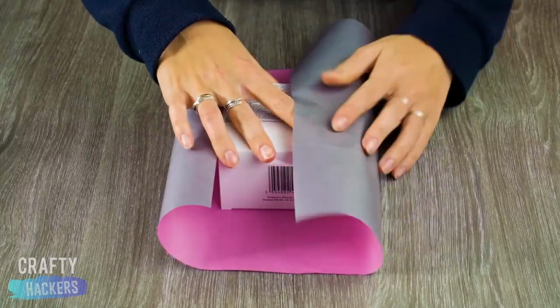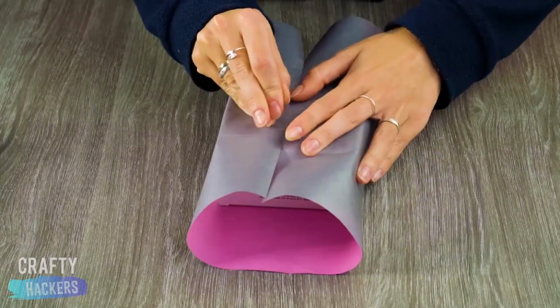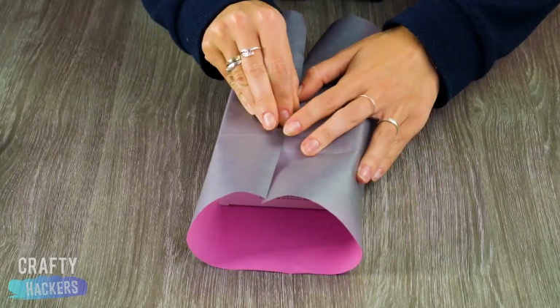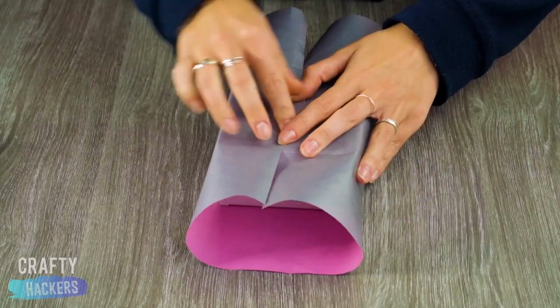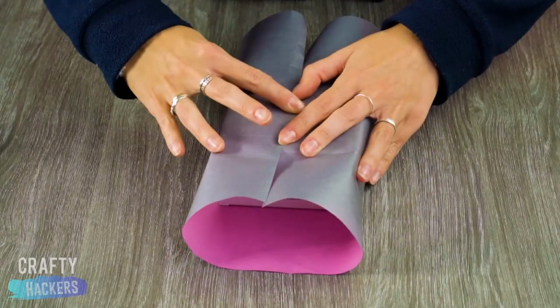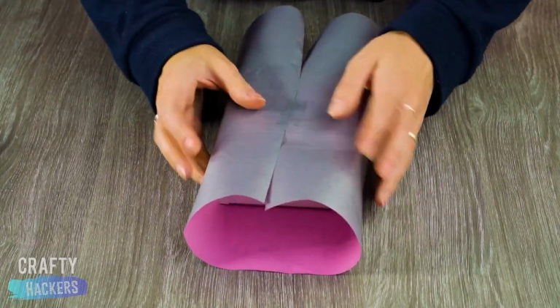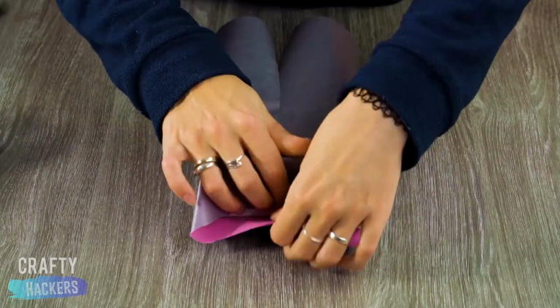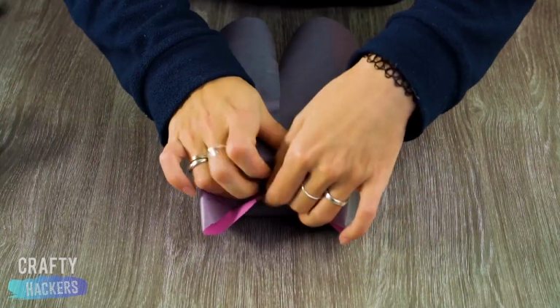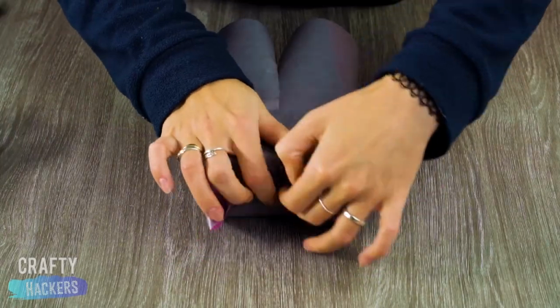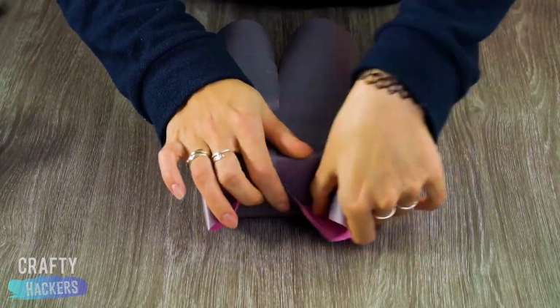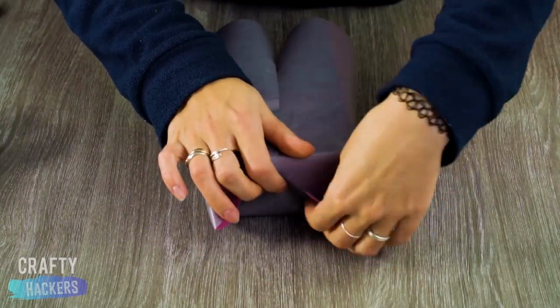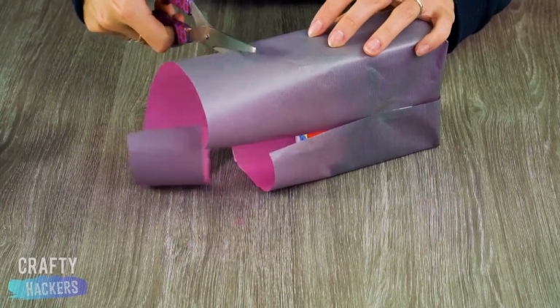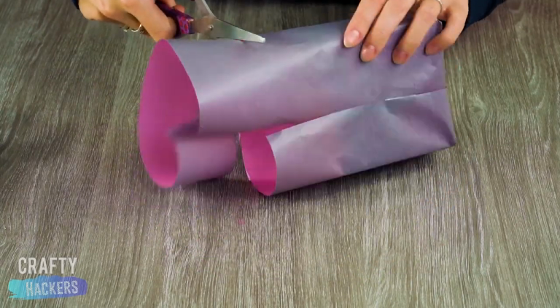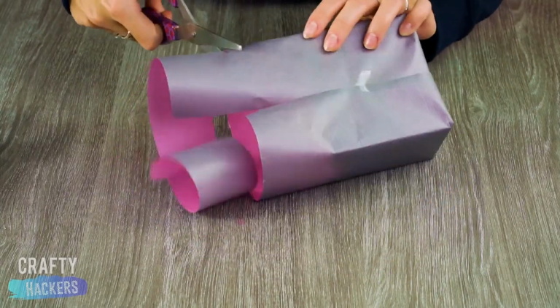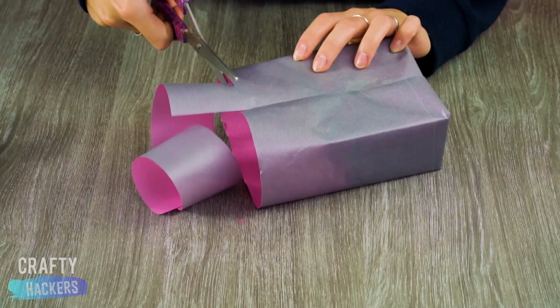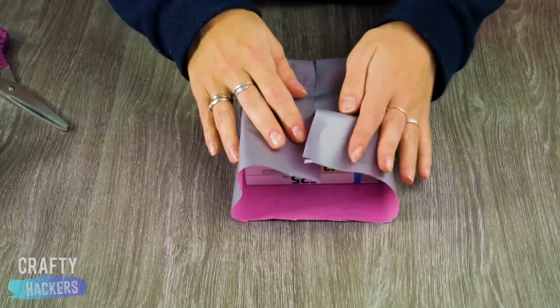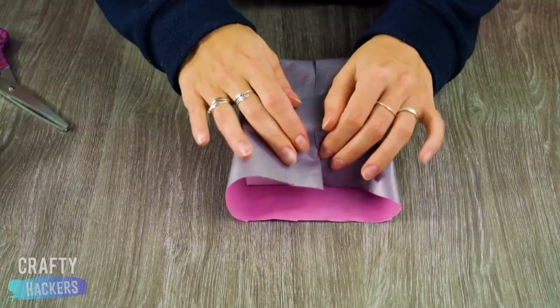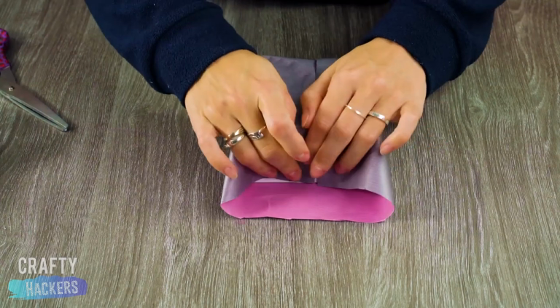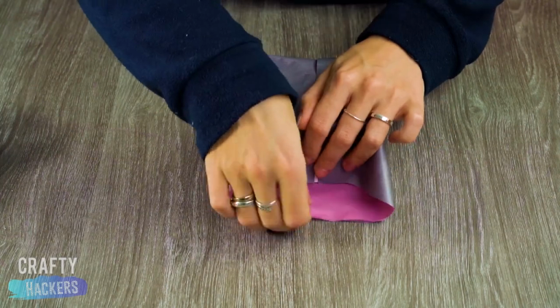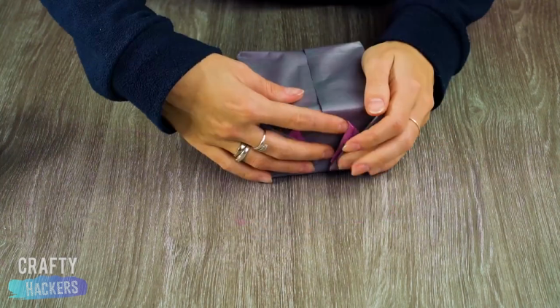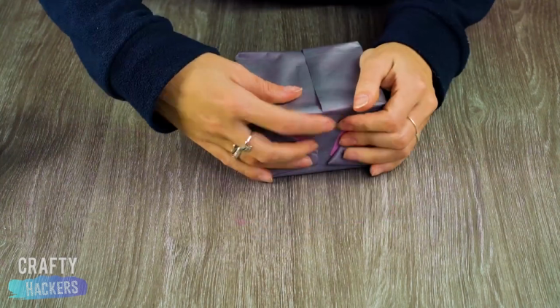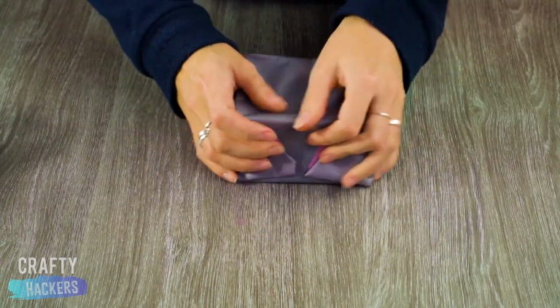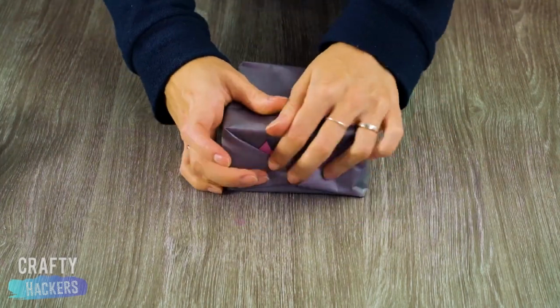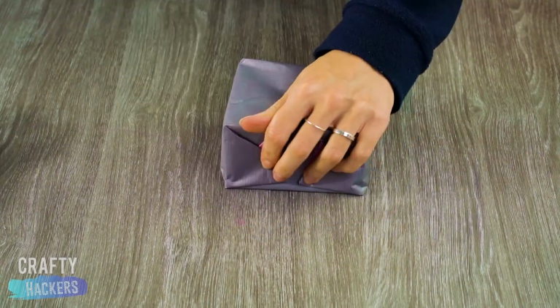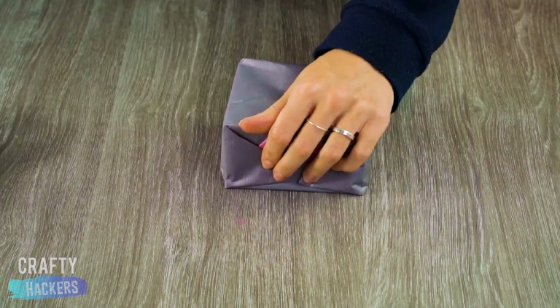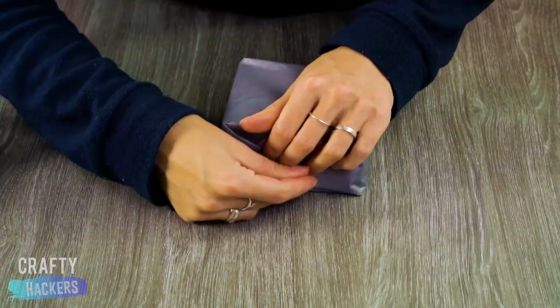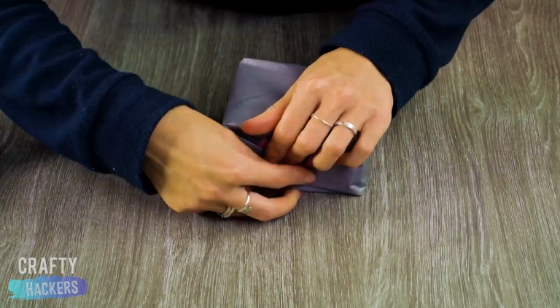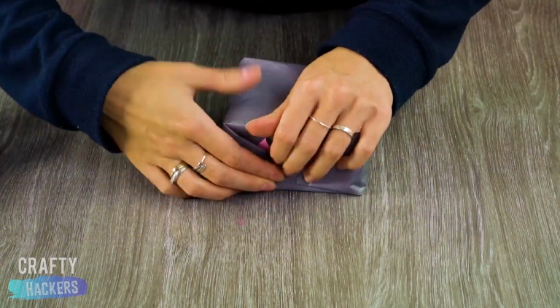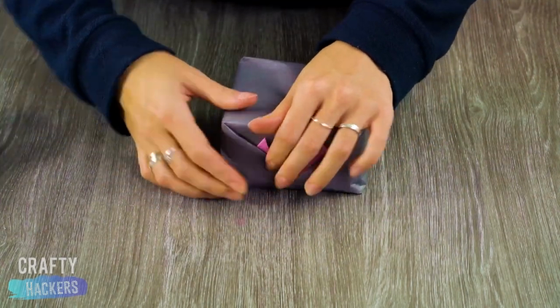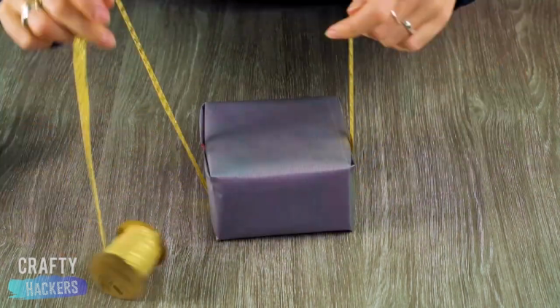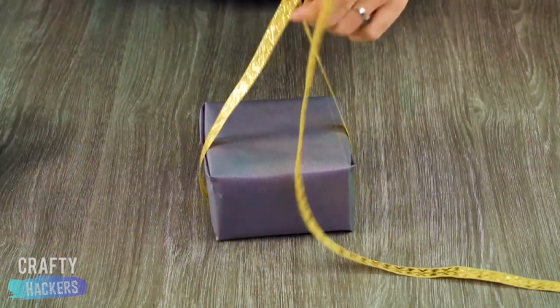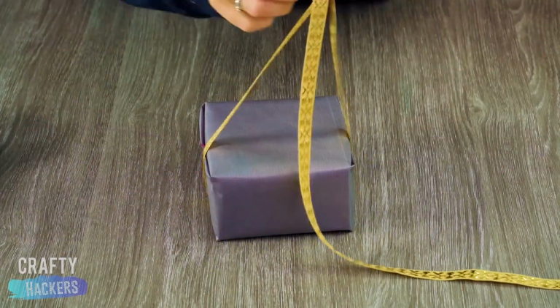Present Wrapping 101: wrap with pretty paper, tie a fancy ribbon around the package, and place some Christmas tree sprigs in the ribbon. Simple and elegant.